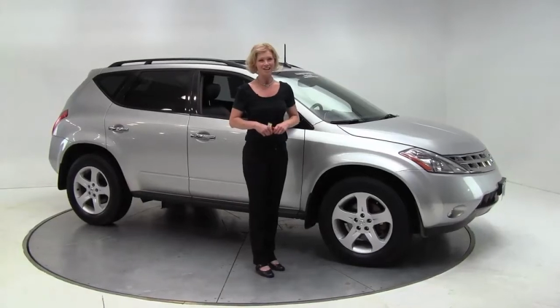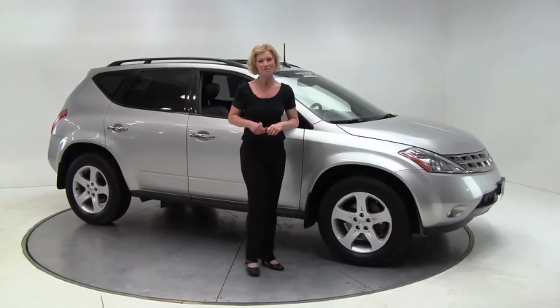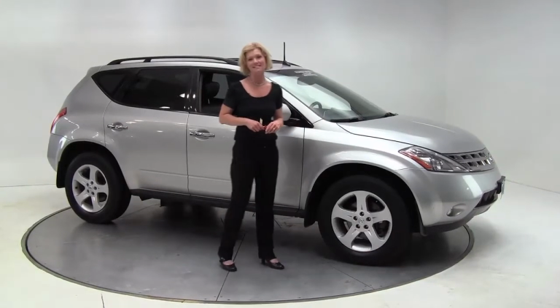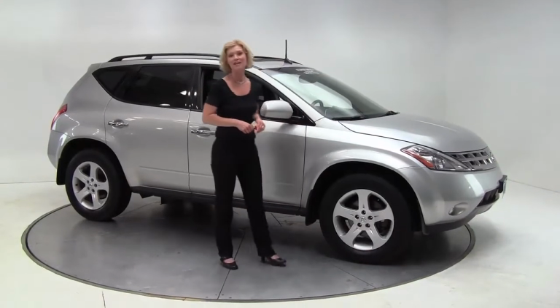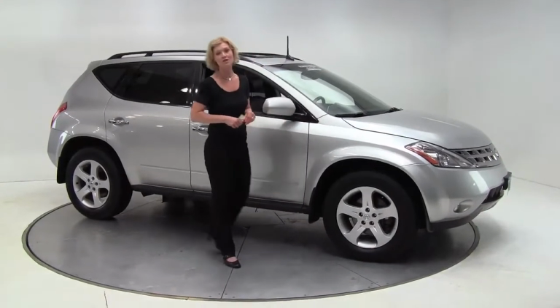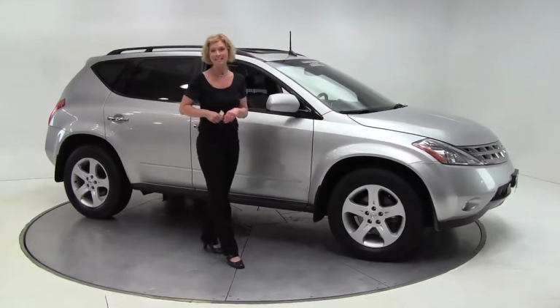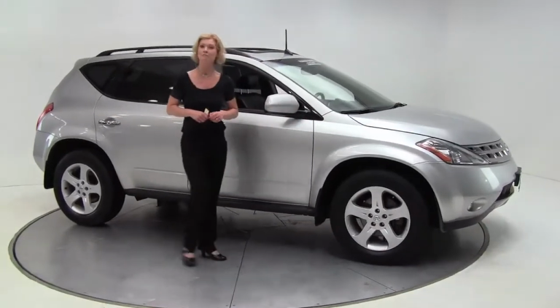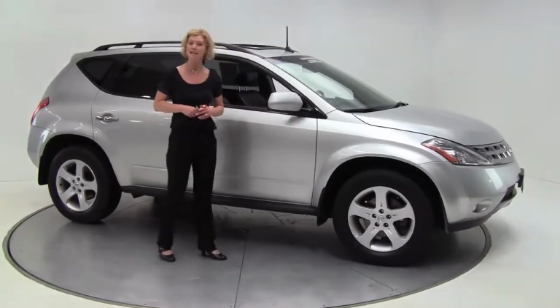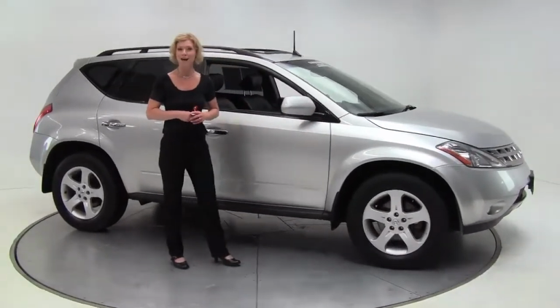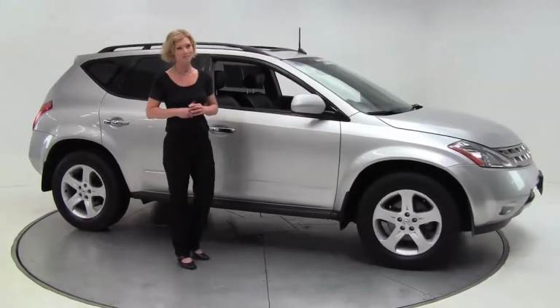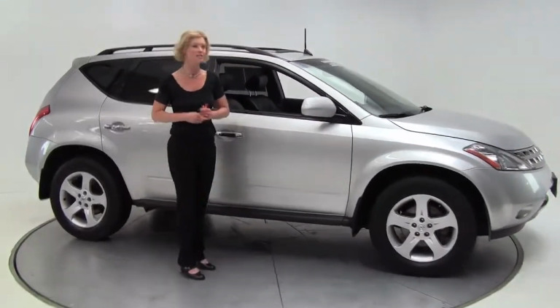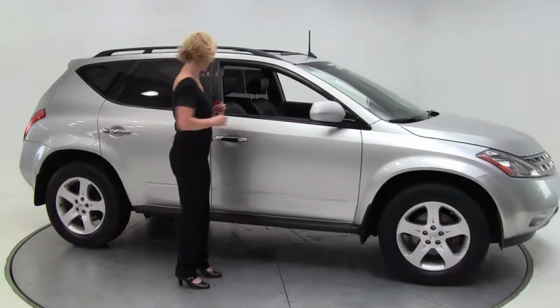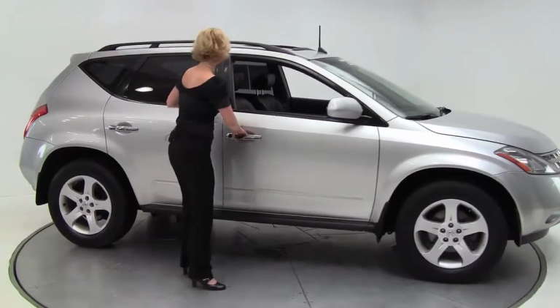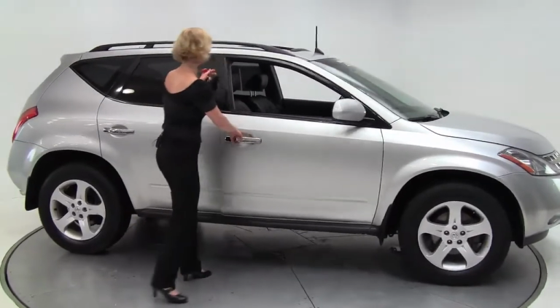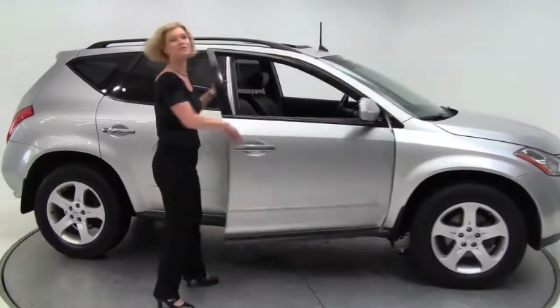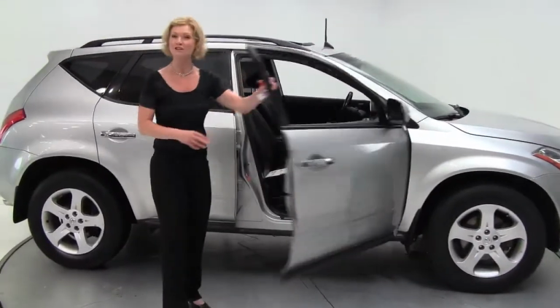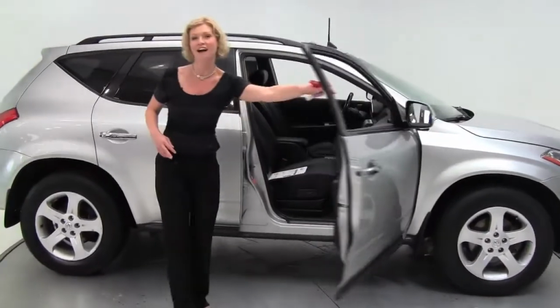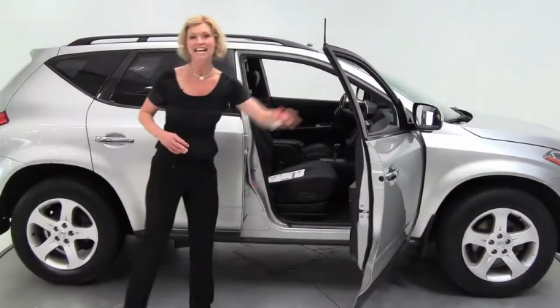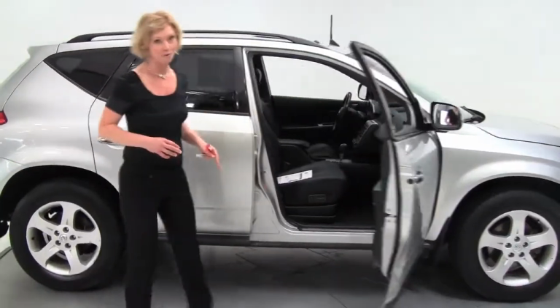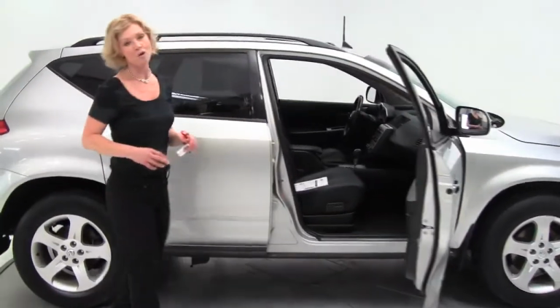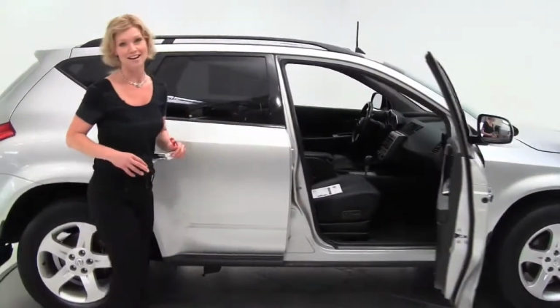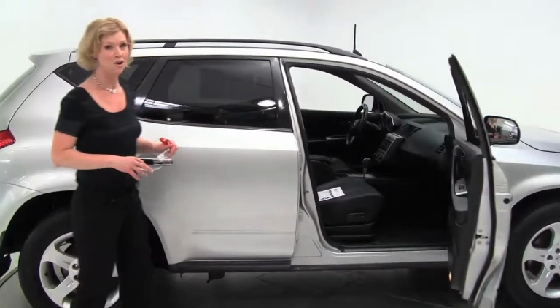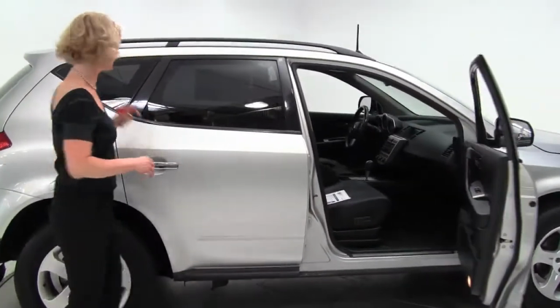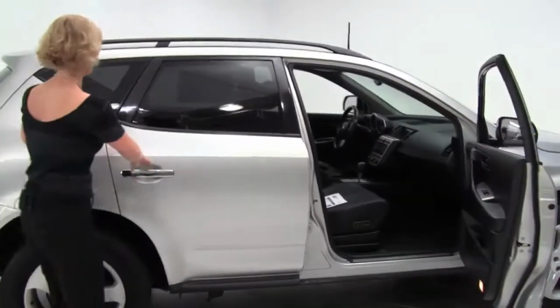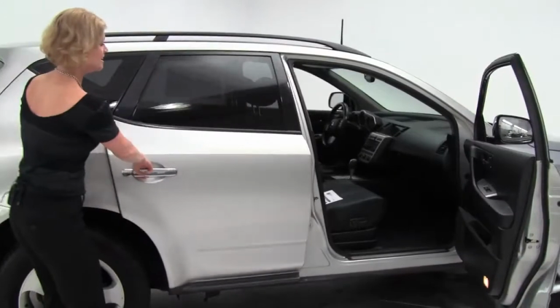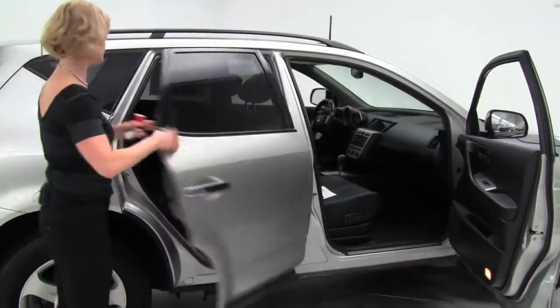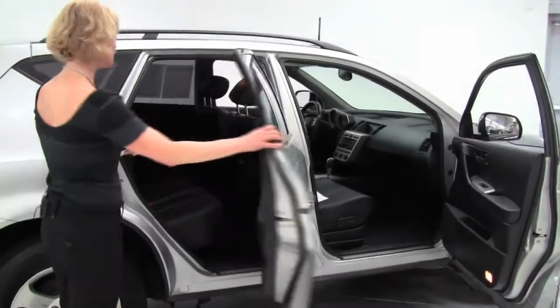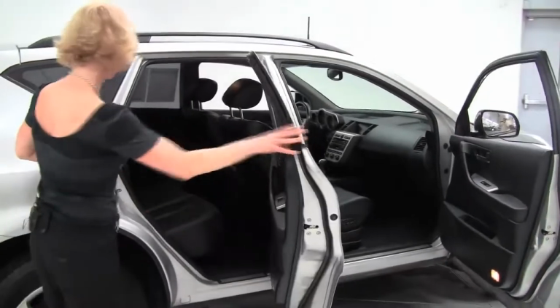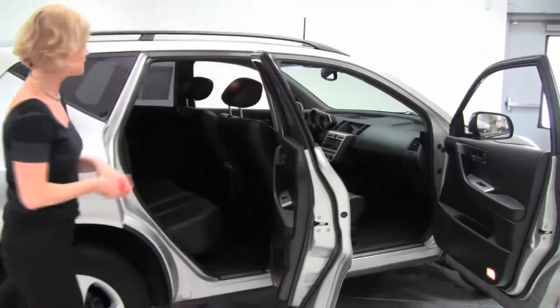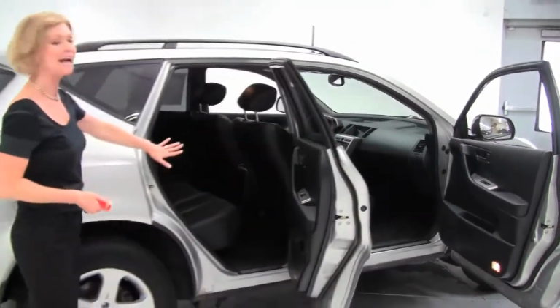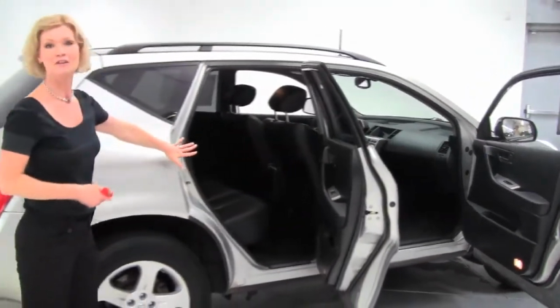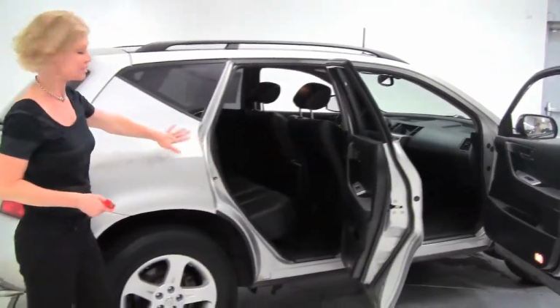Hello there everybody, this is Erin coming to you once again from Feldman Nissan, Bloomington, Minnesota. Here today to show you a 2005 Nissan Murano SL all wheel drive. This is brilliant silver with the black leather interior.